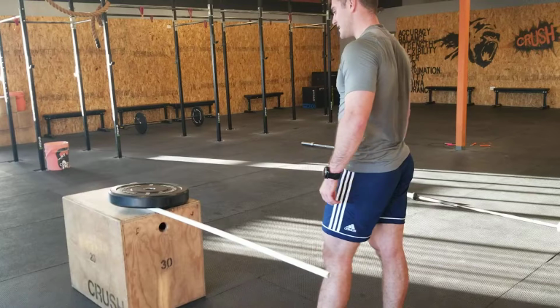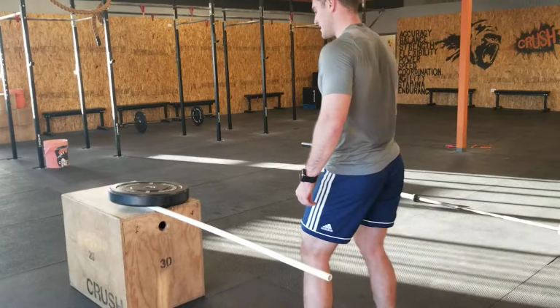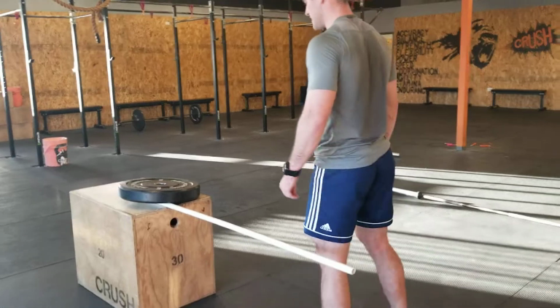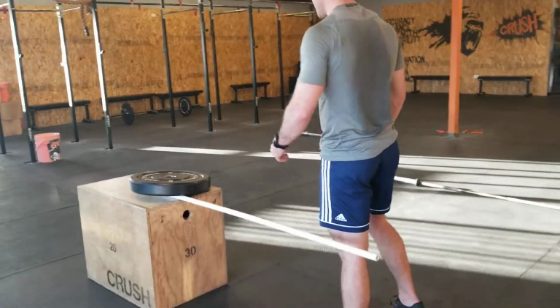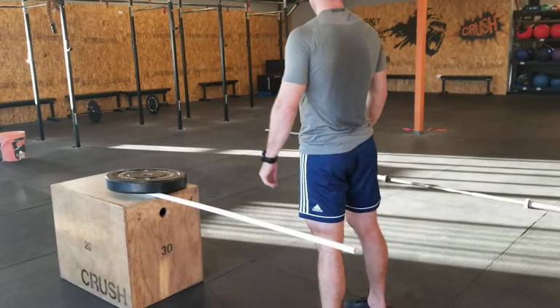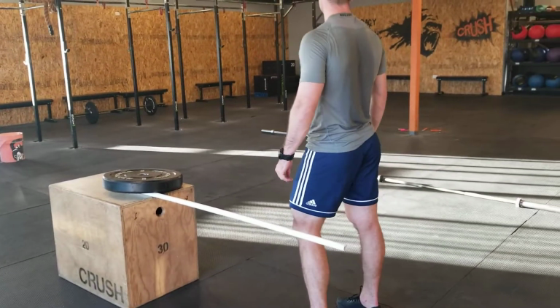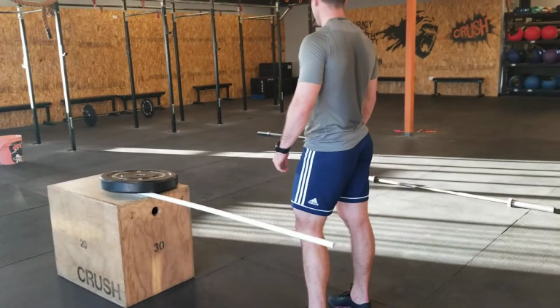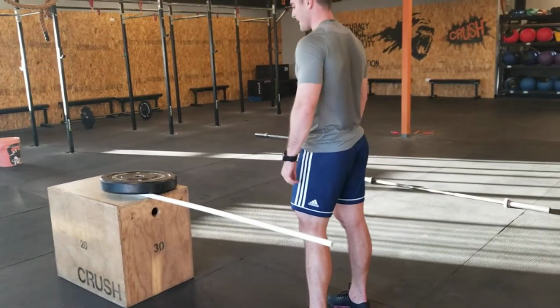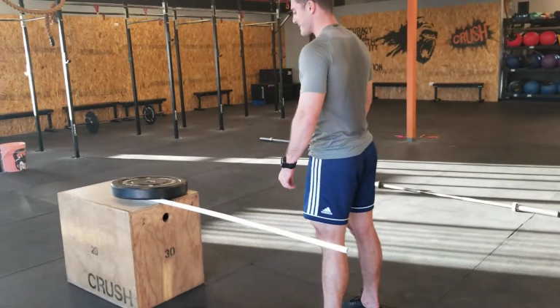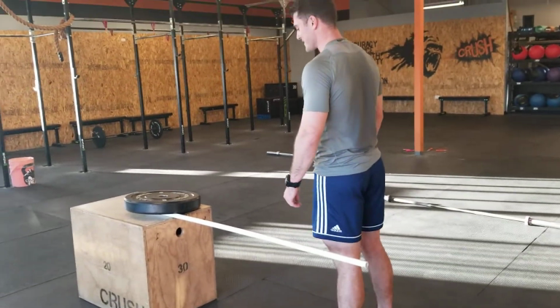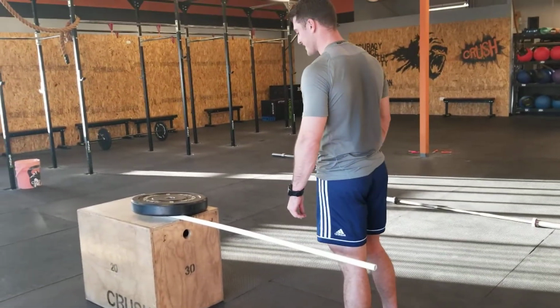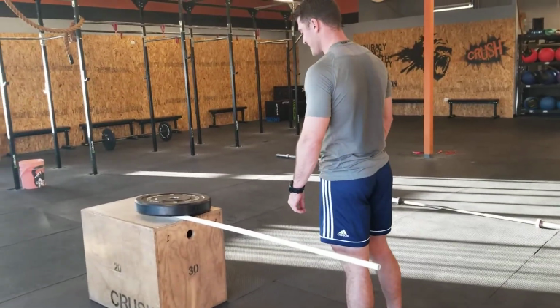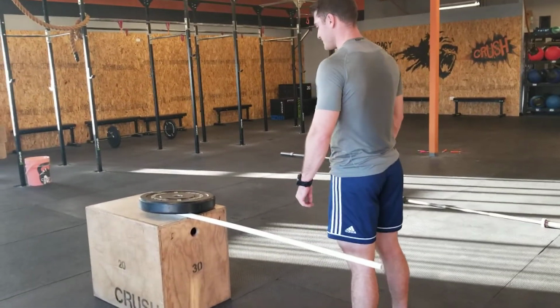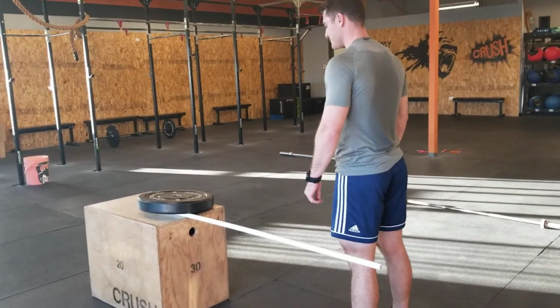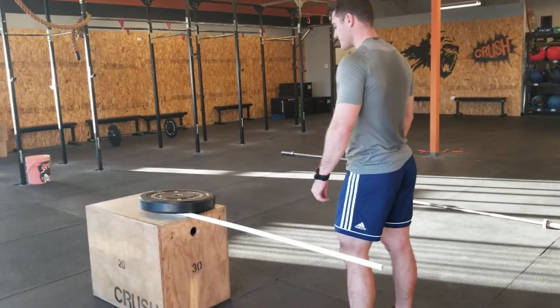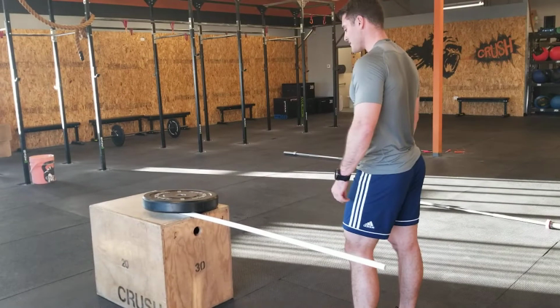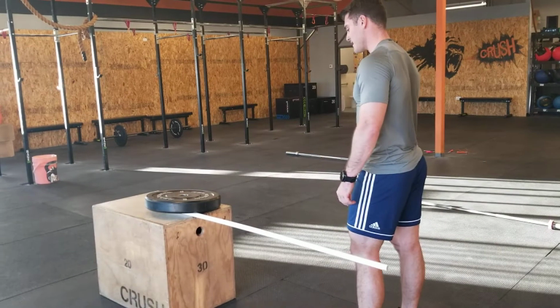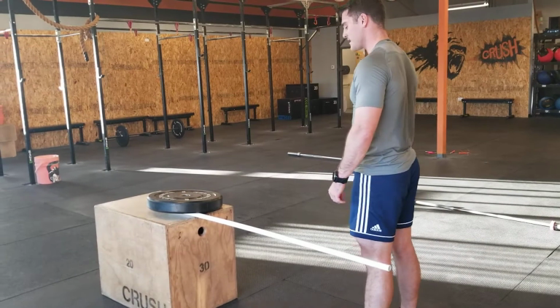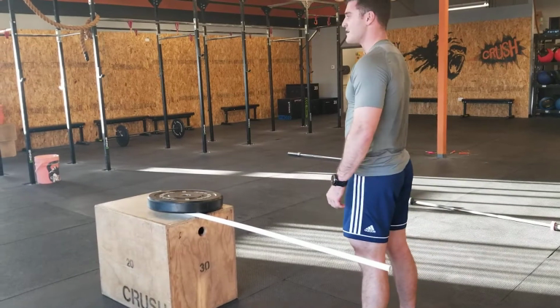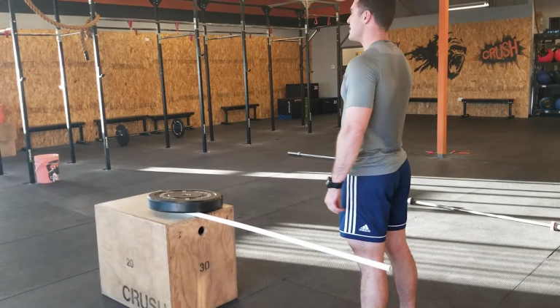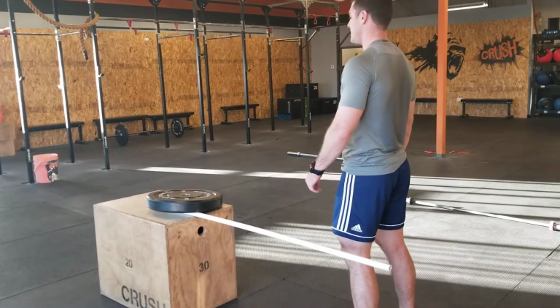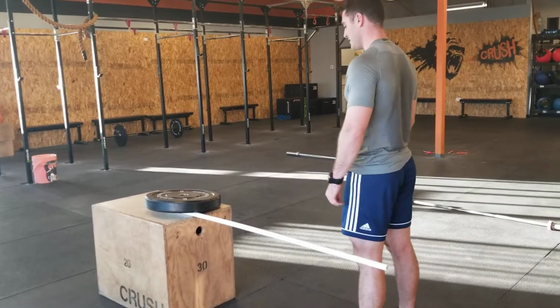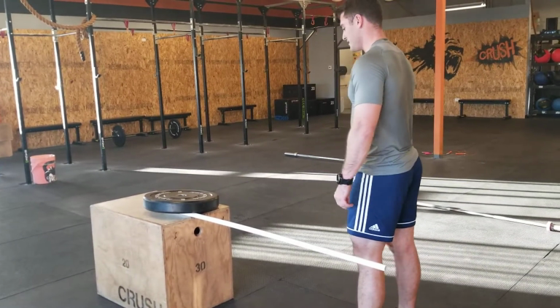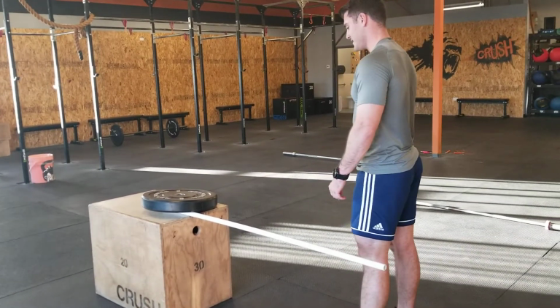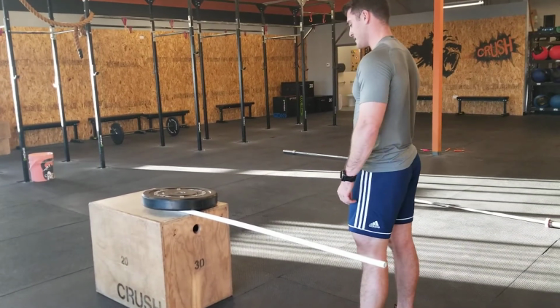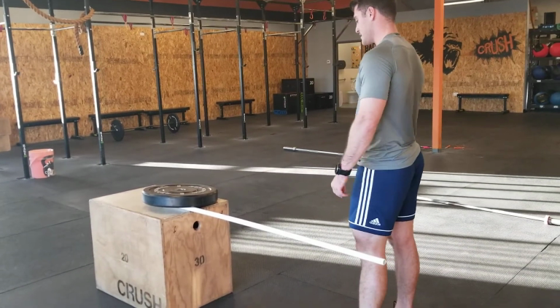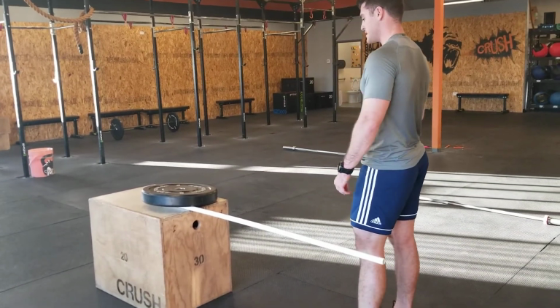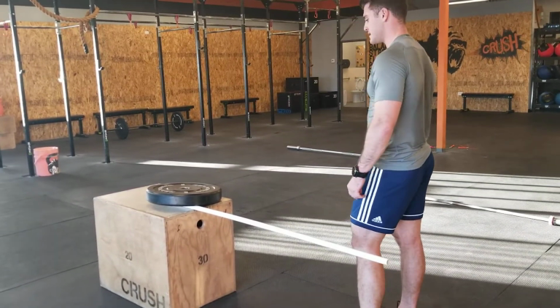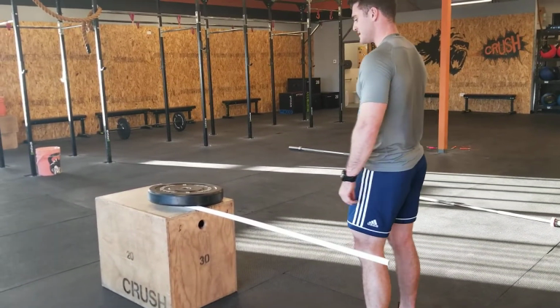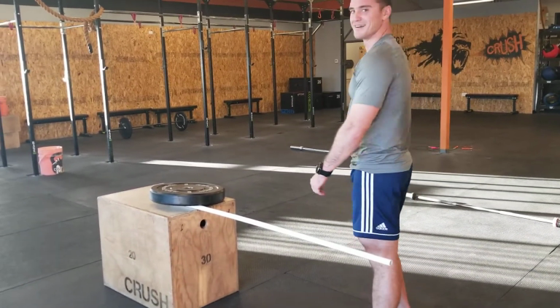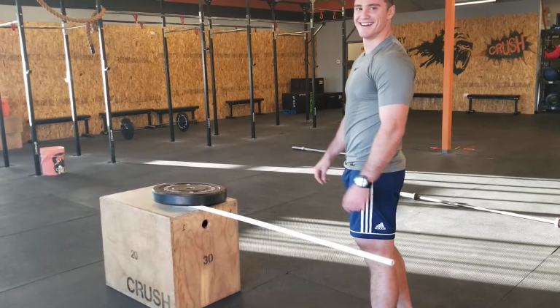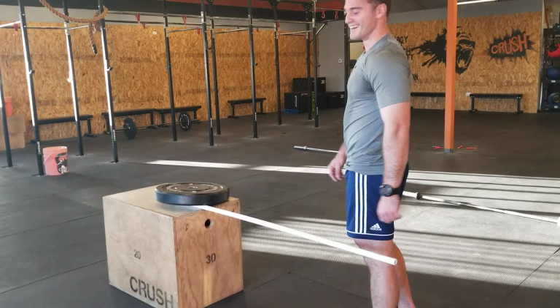We're going to demo the ski jumps and the over-unders for Friday's workout. For the guys, it'll be 24-inch ski jumps. For the ladies, 20. Andrew's going to demo ski jumps. Go ahead.